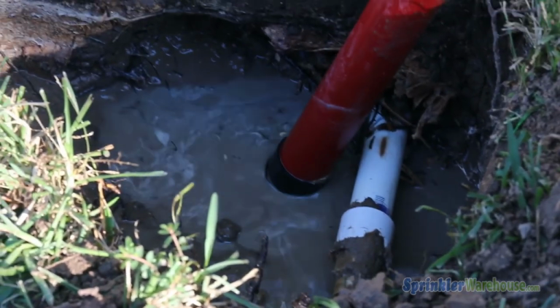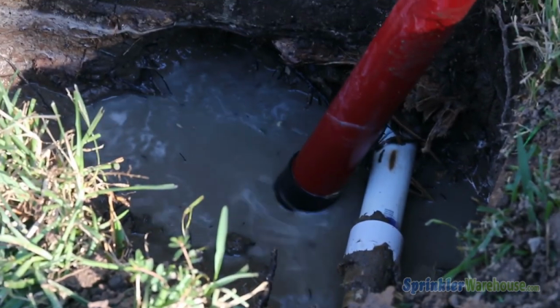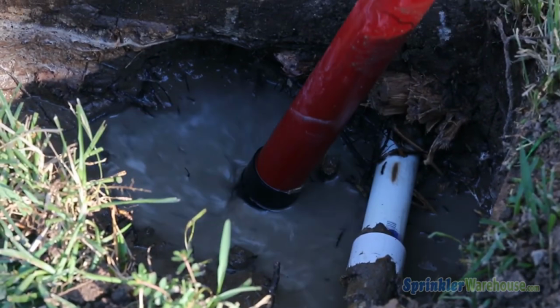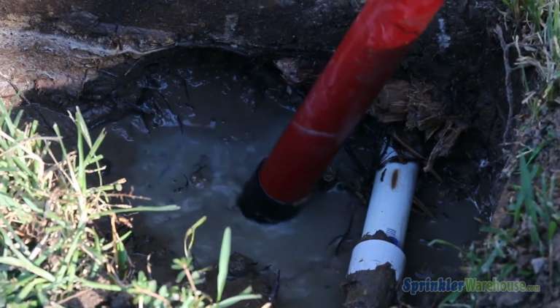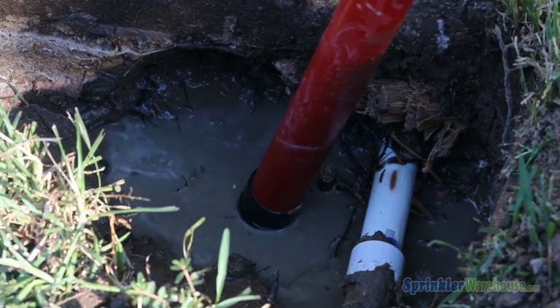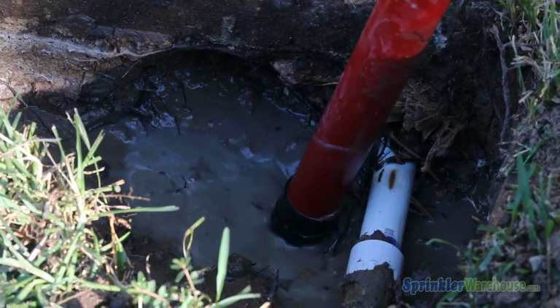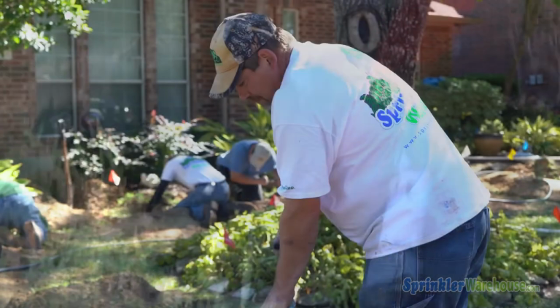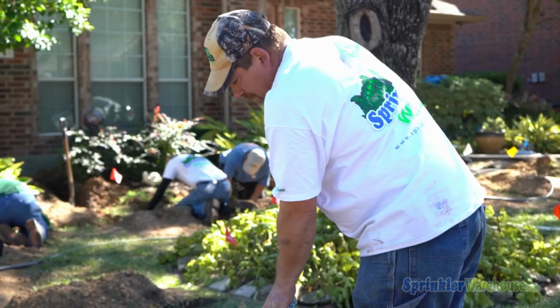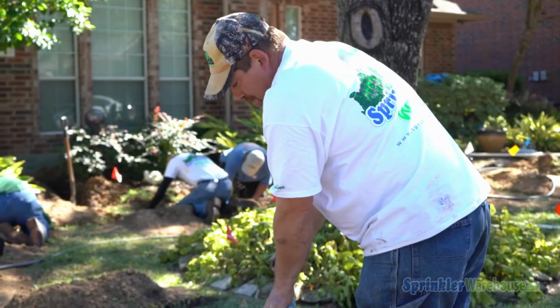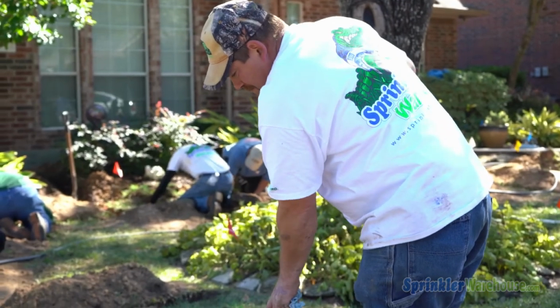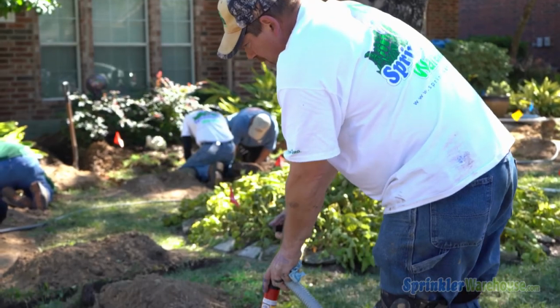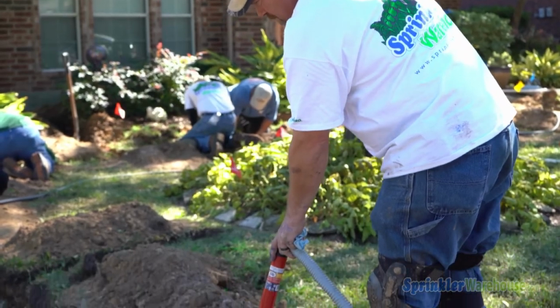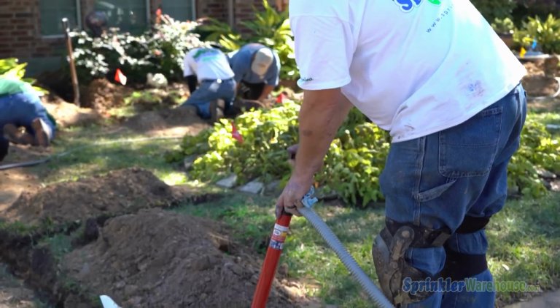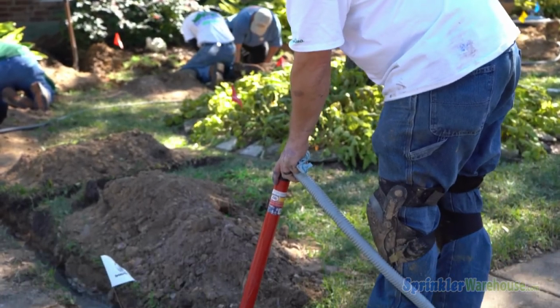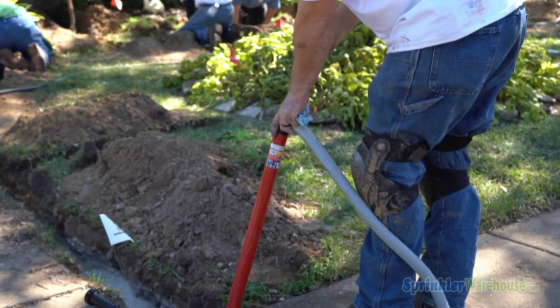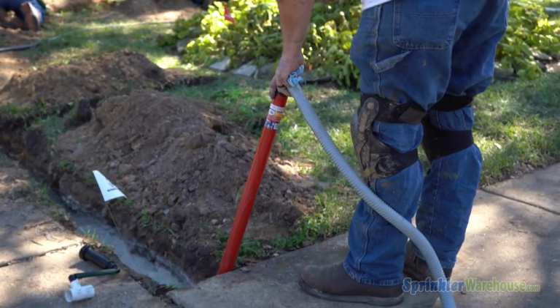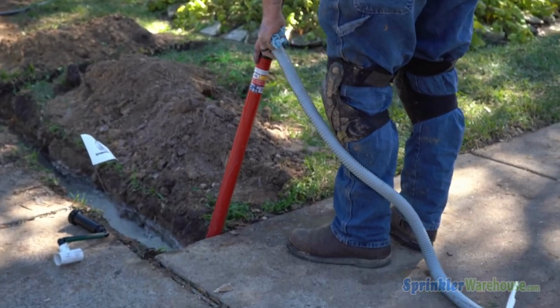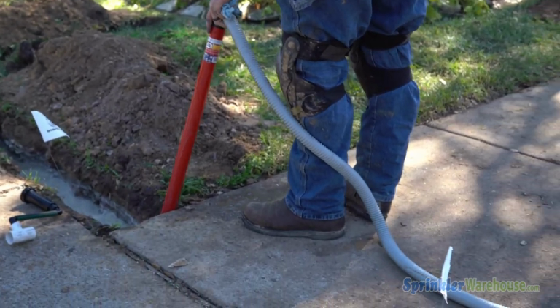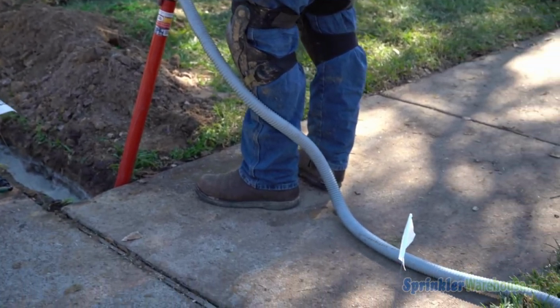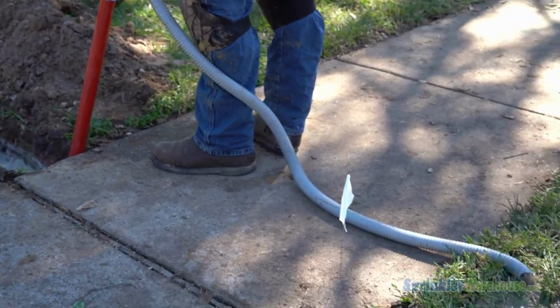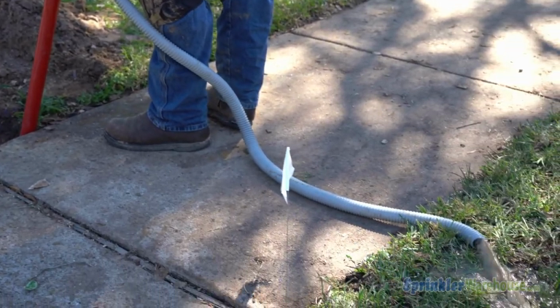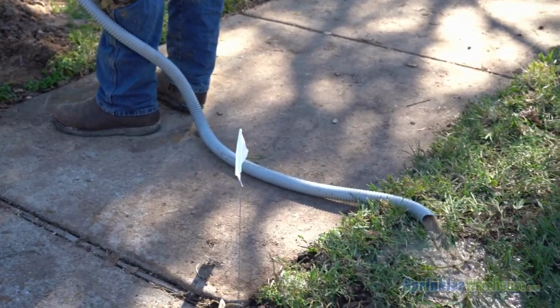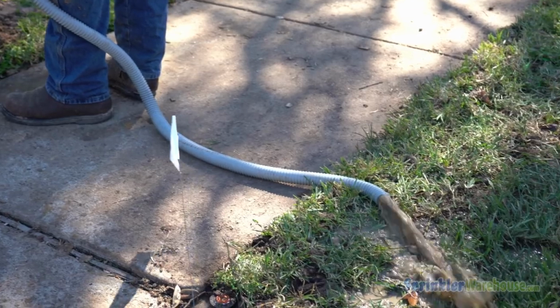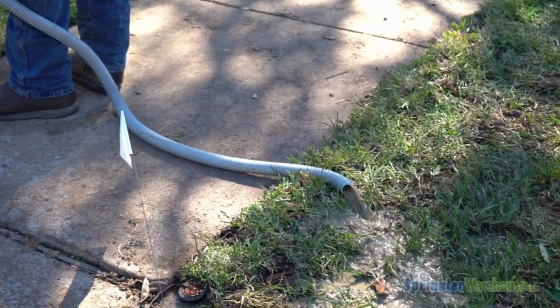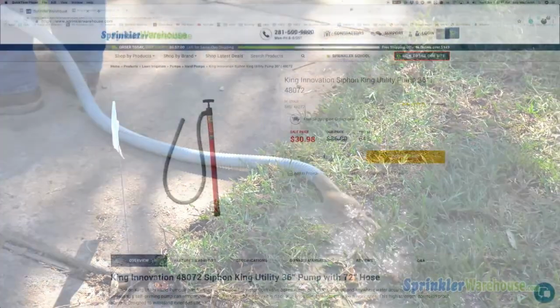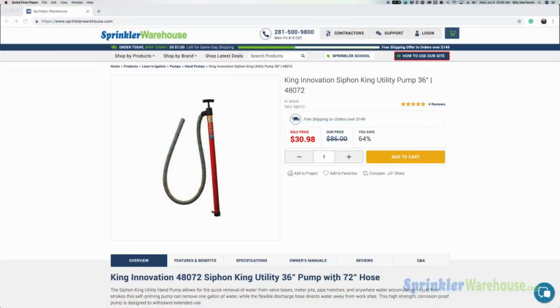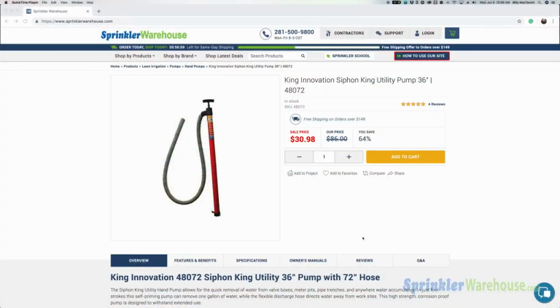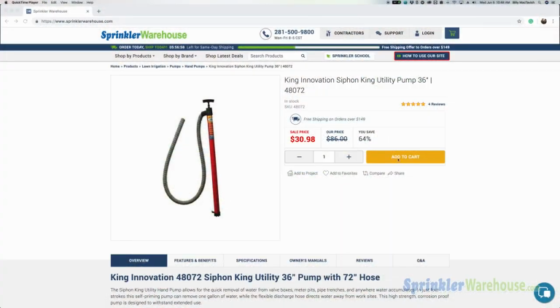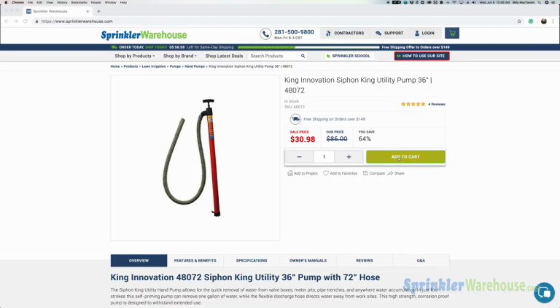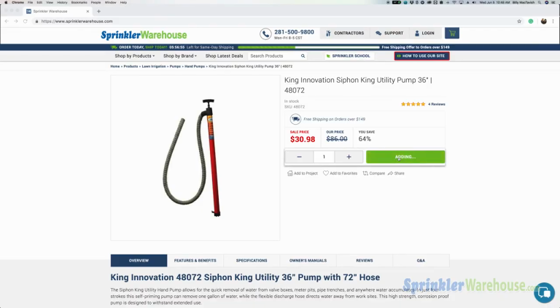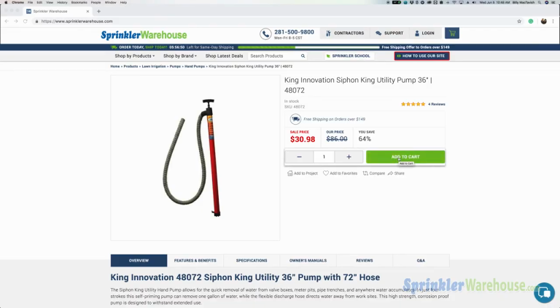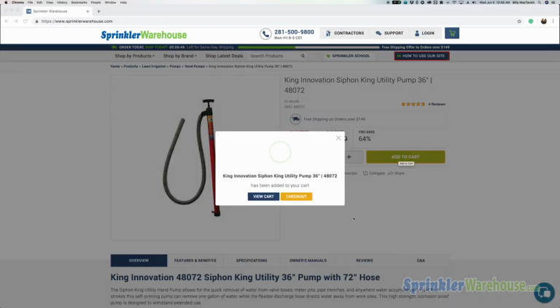A handheld siphon pump will come in useful for quickly removing the water from the trench so you can continue installation immediately. Siphon pumps are also available from sprinklerwarehouse.com.